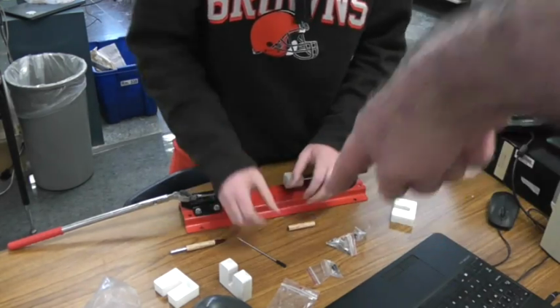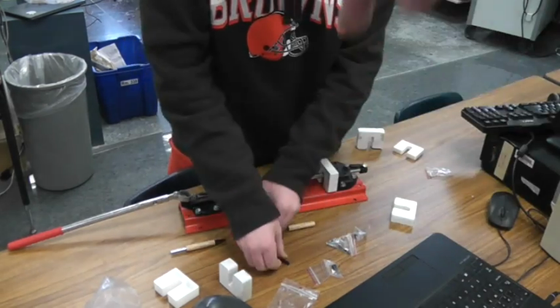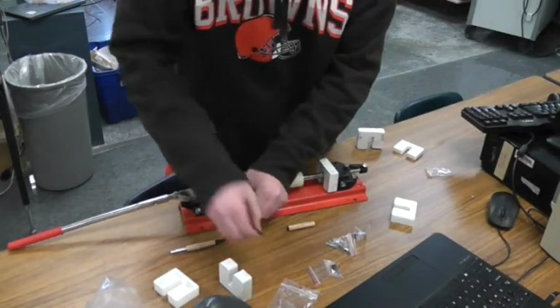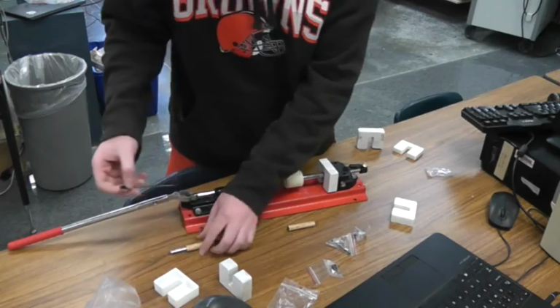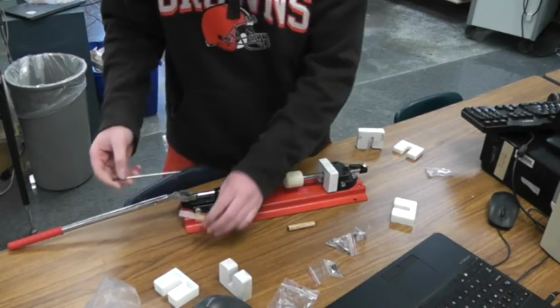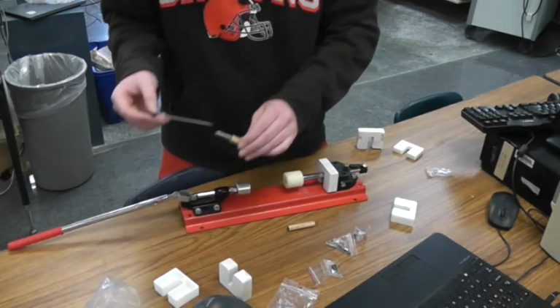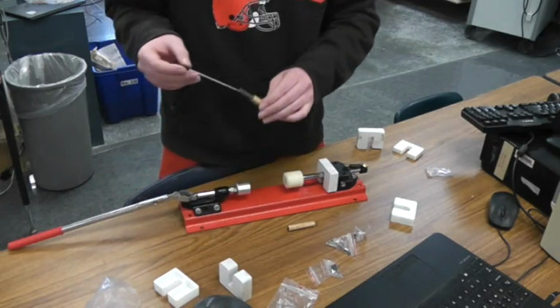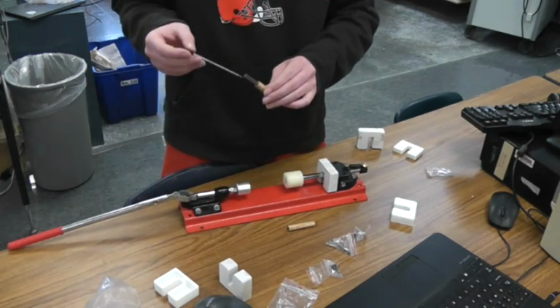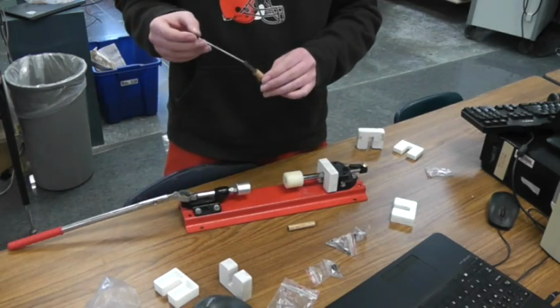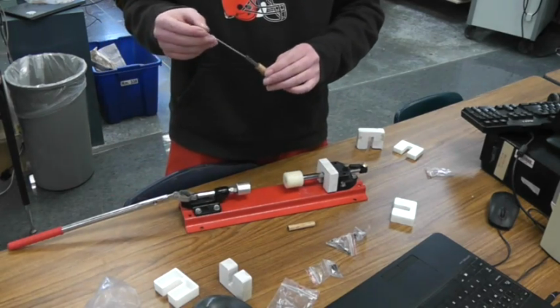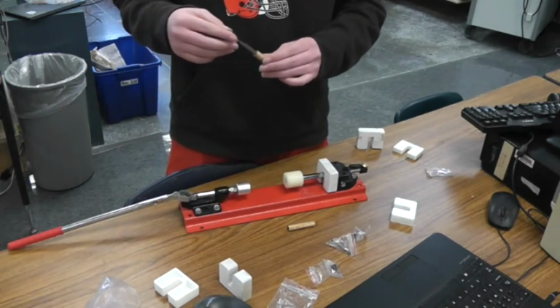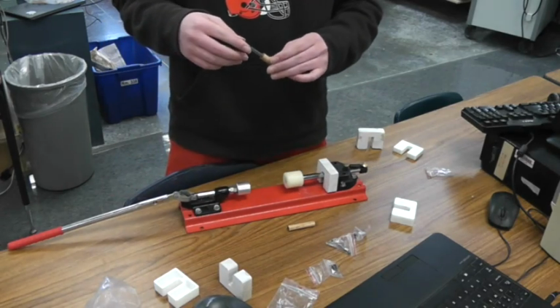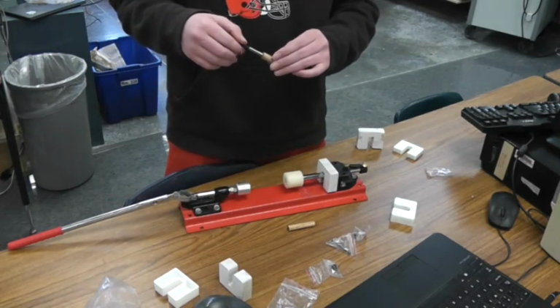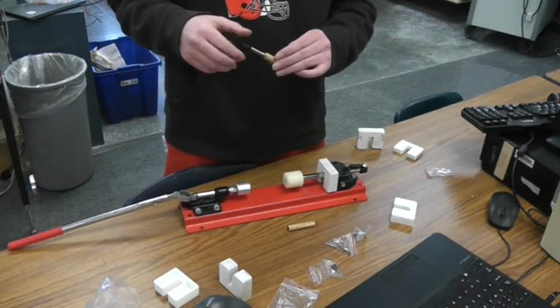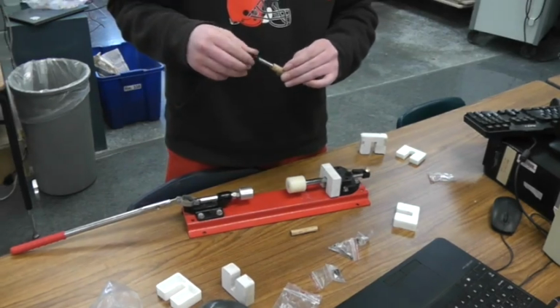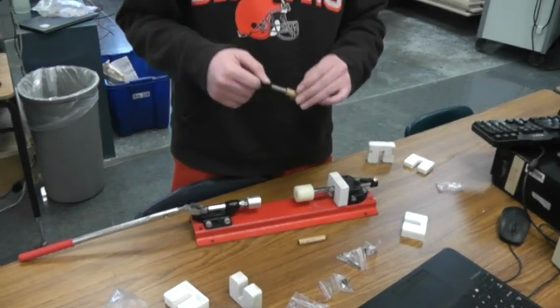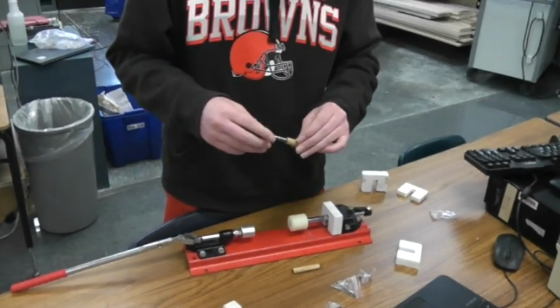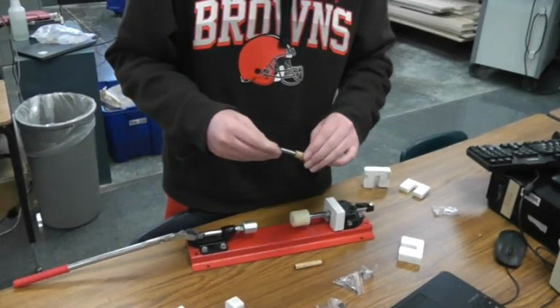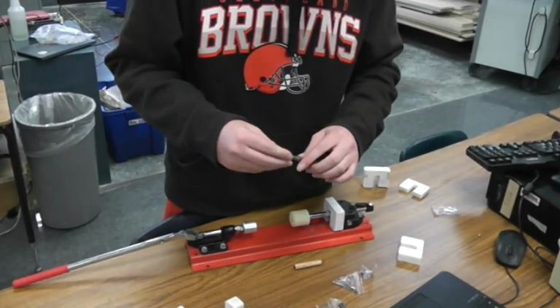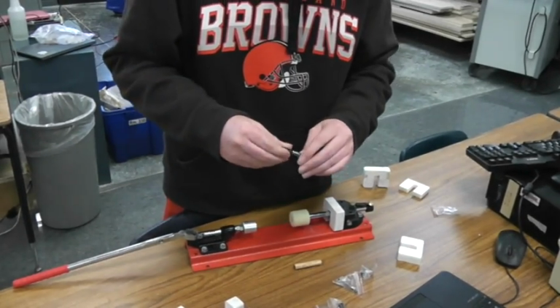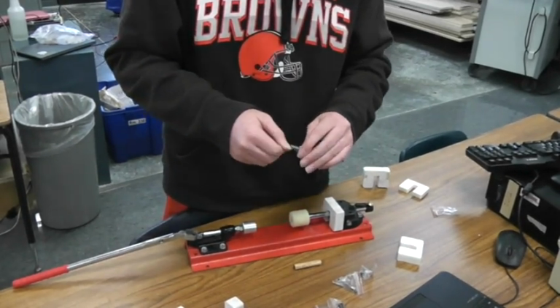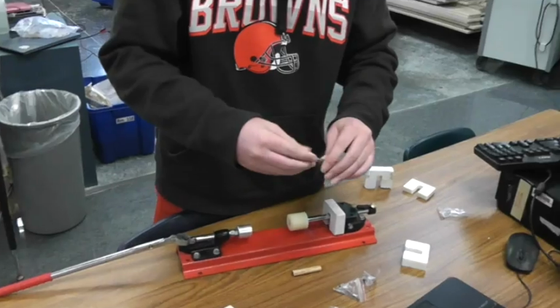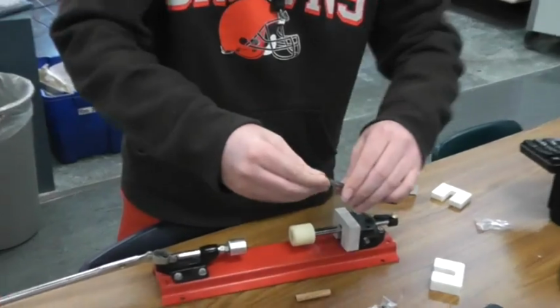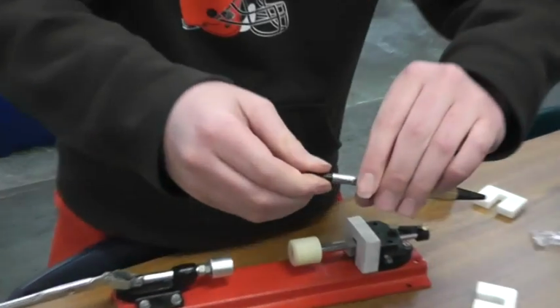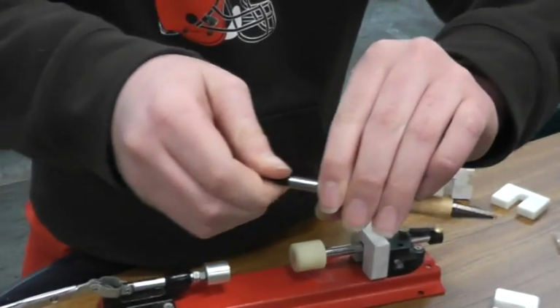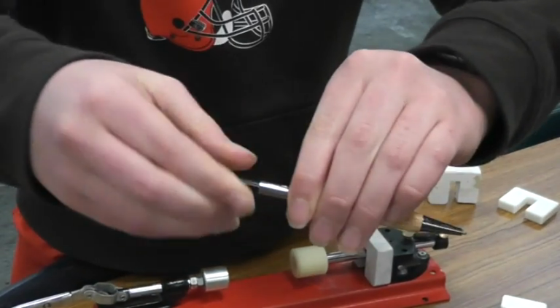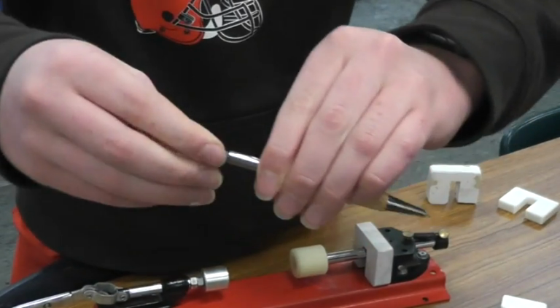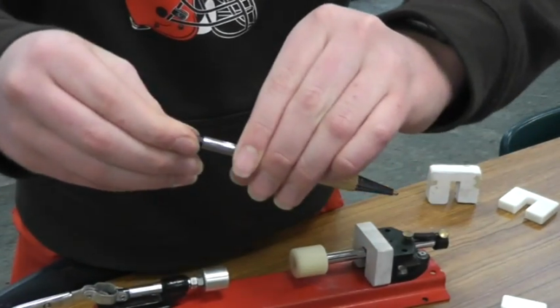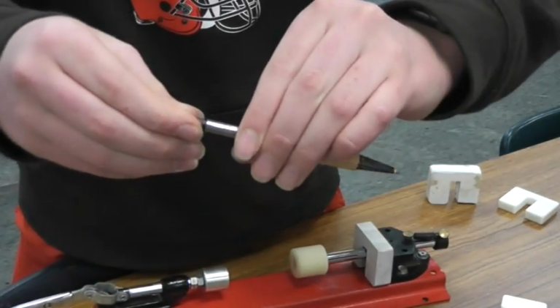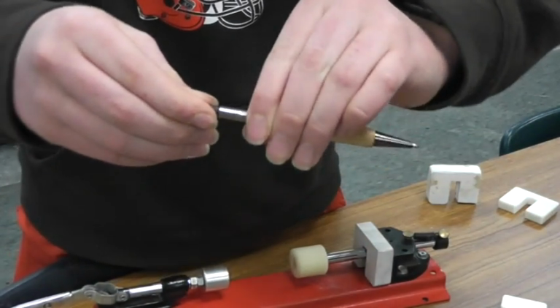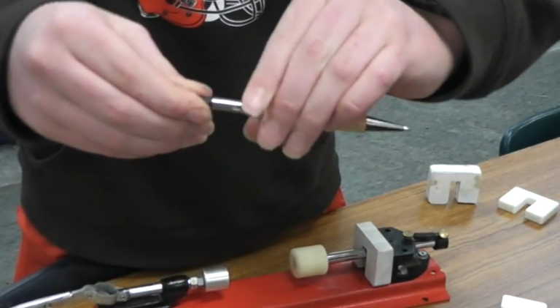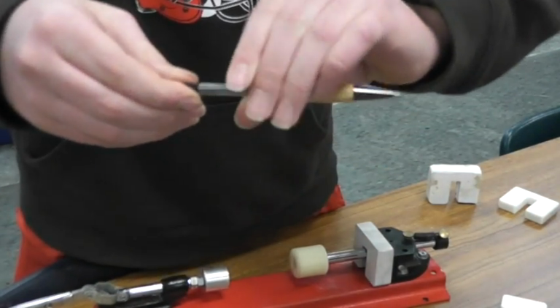Put the ink cartridge in. Just screw the ink cartridge in, twist it in by hand.